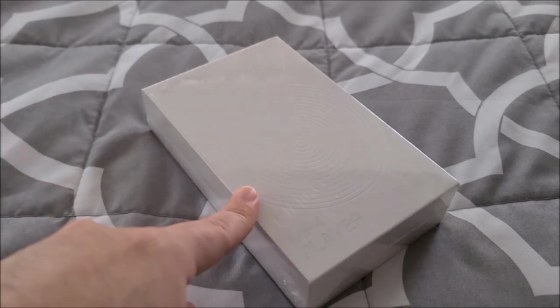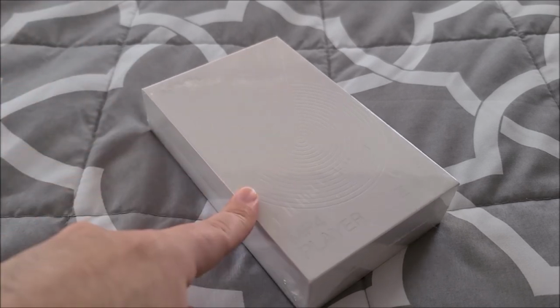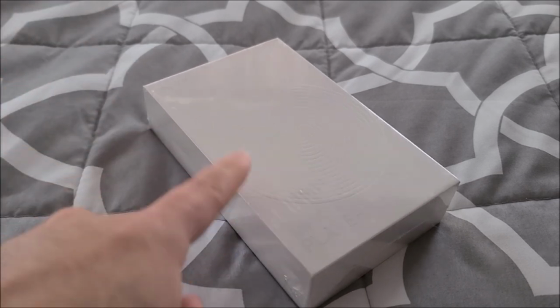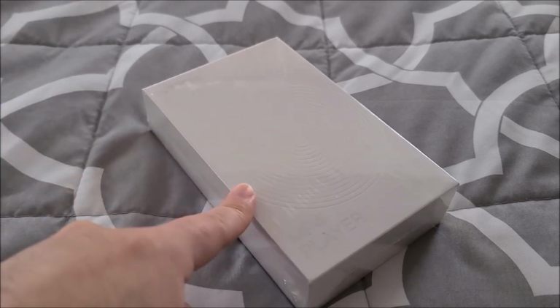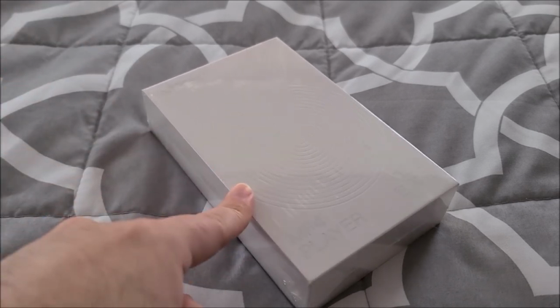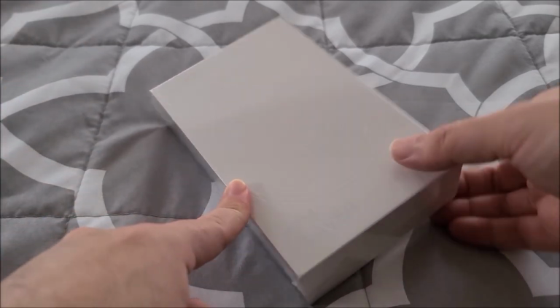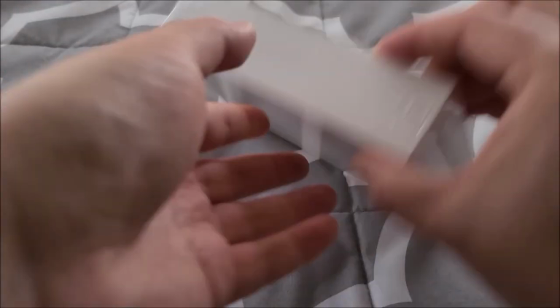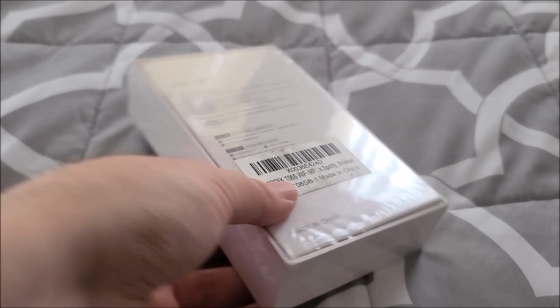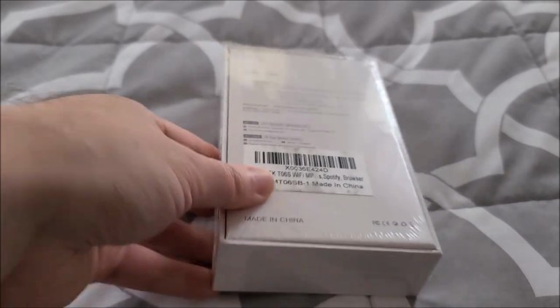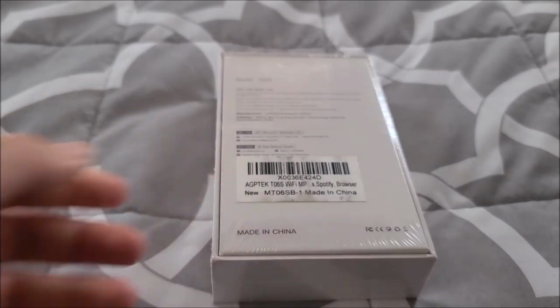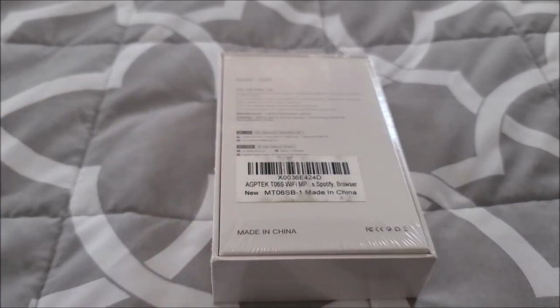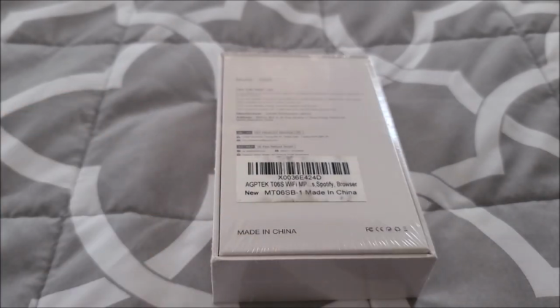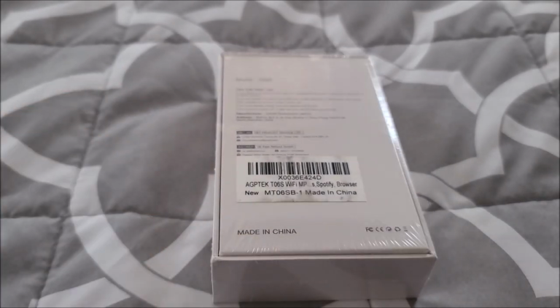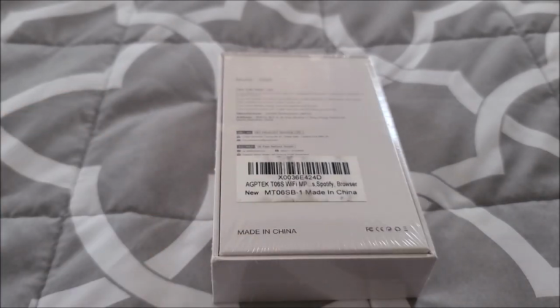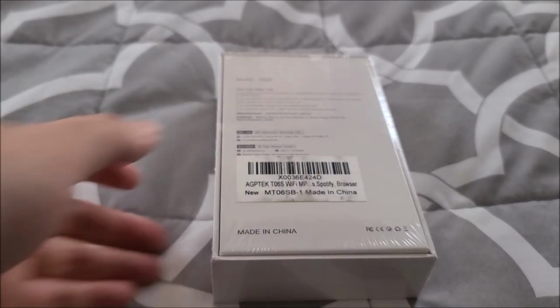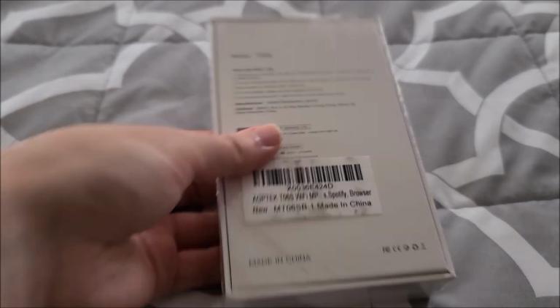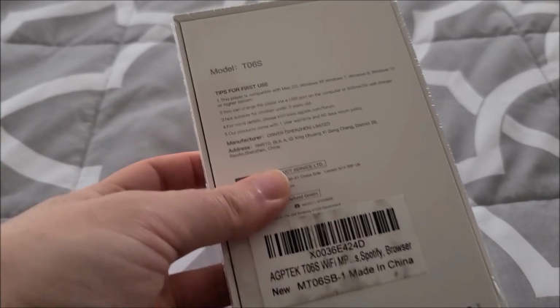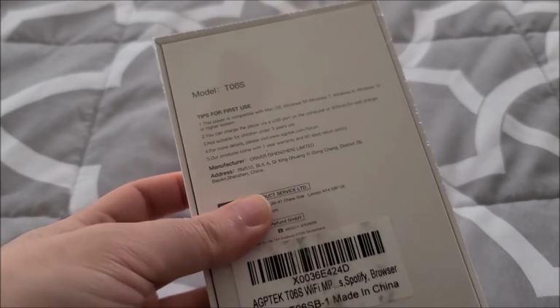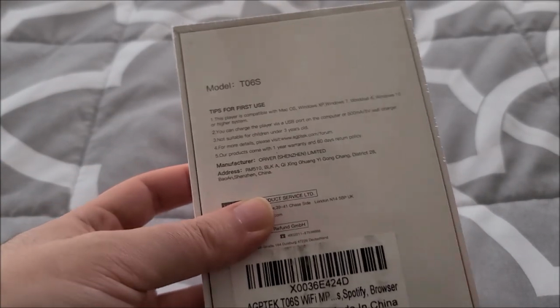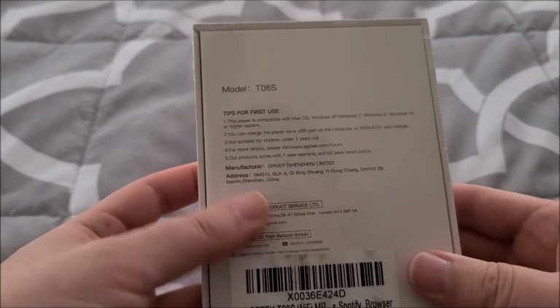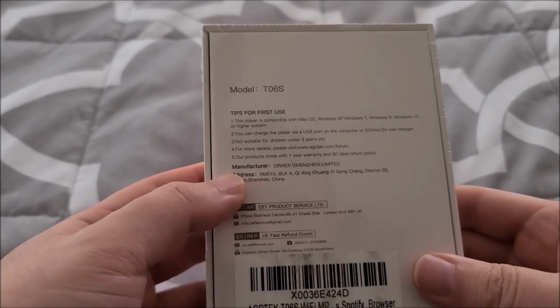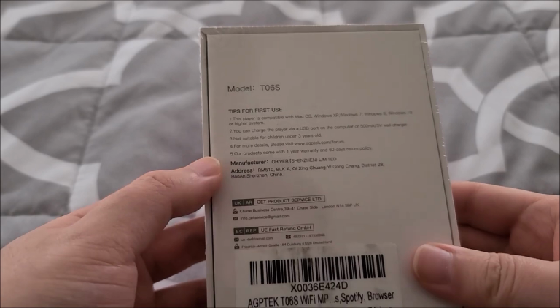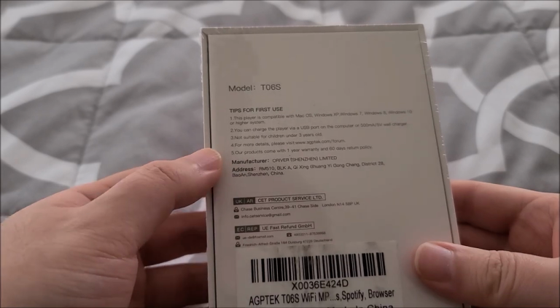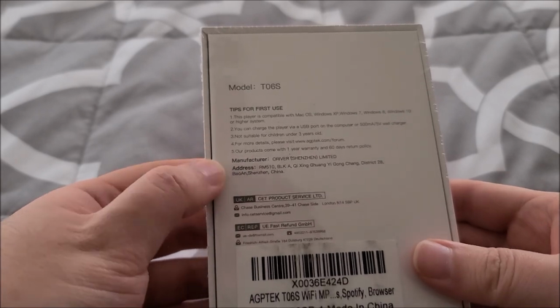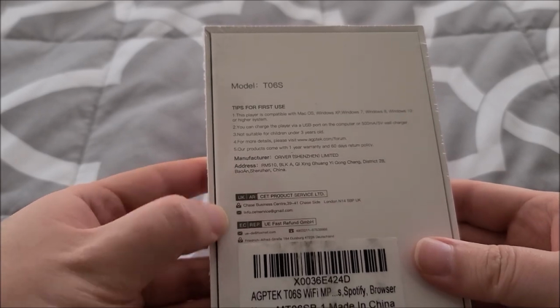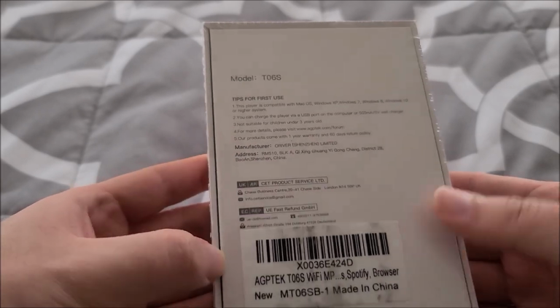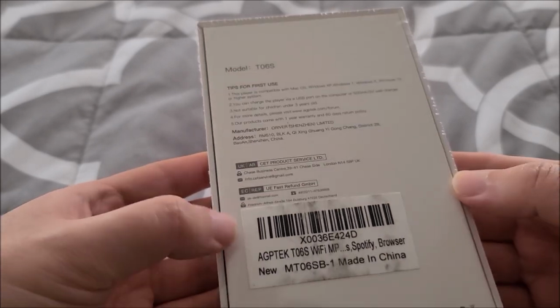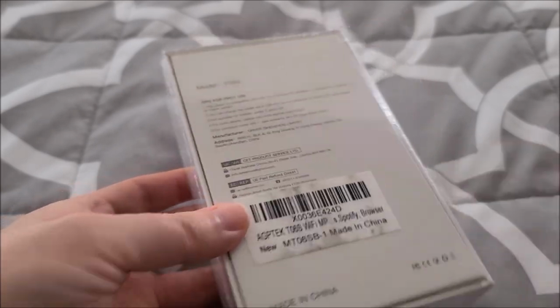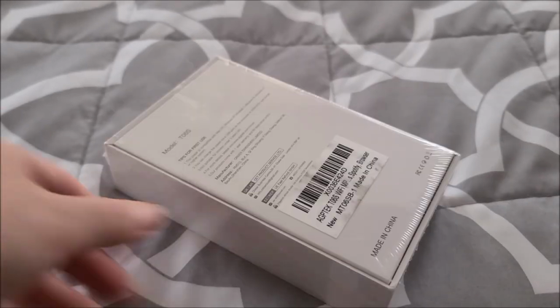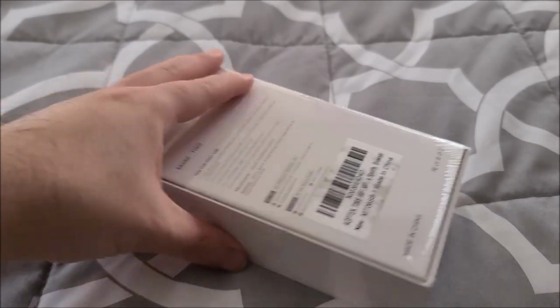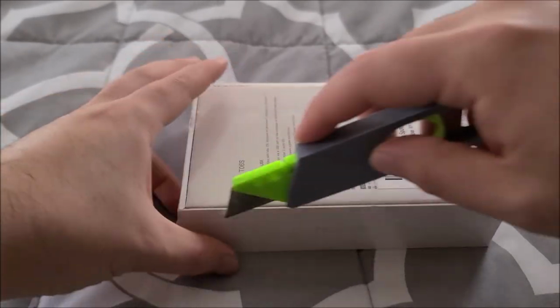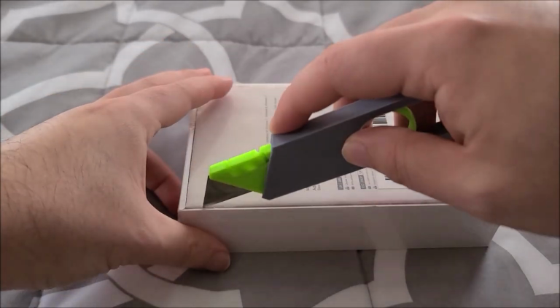I believe this does USB On-The-Go, so you can plug in thumb drives to transfer music and all that good stuff. And yeah, you can see the model number on the back there. So I guess we can just get right into it.